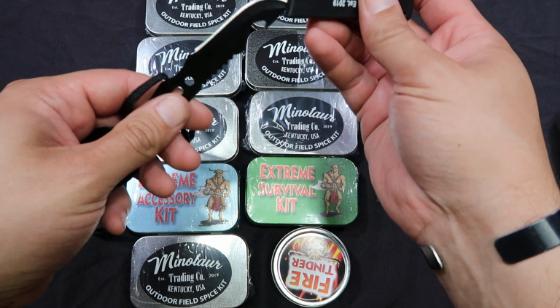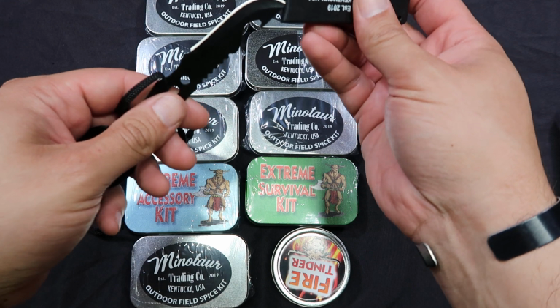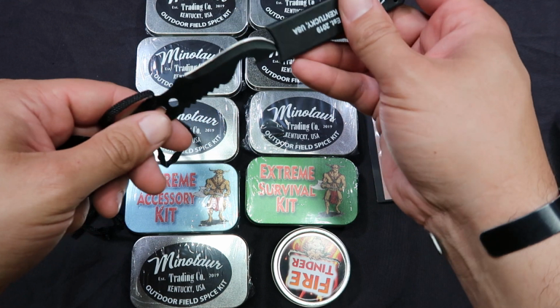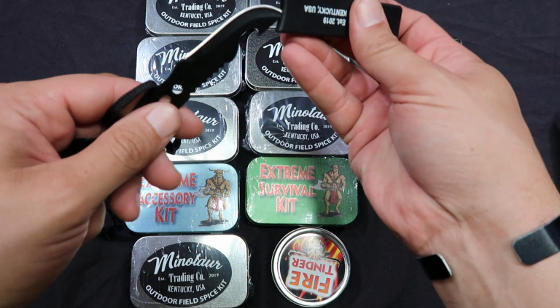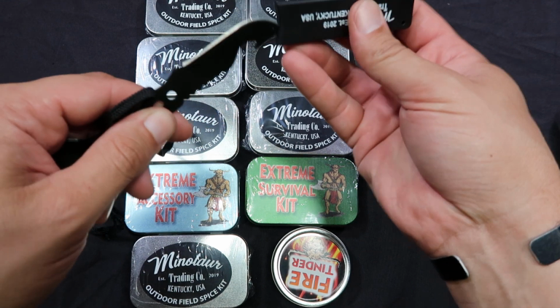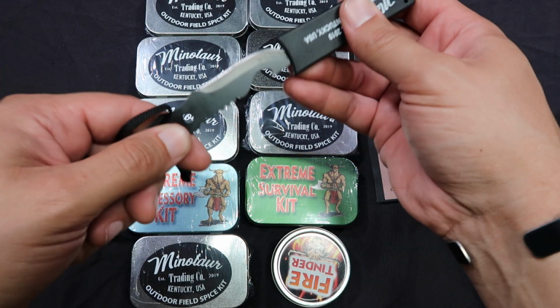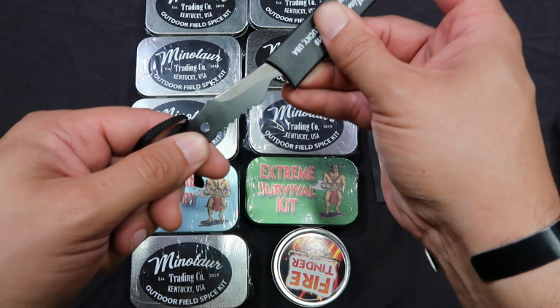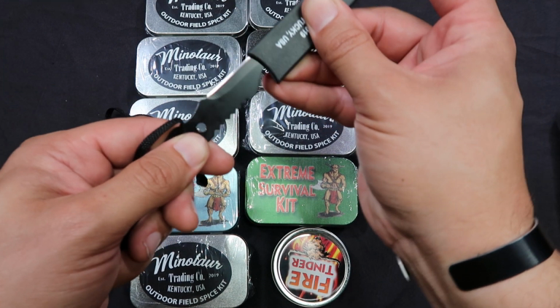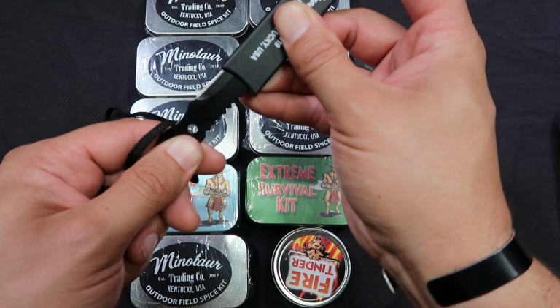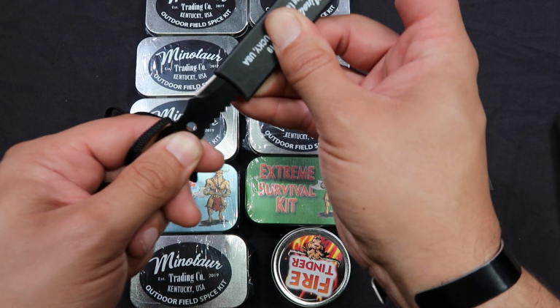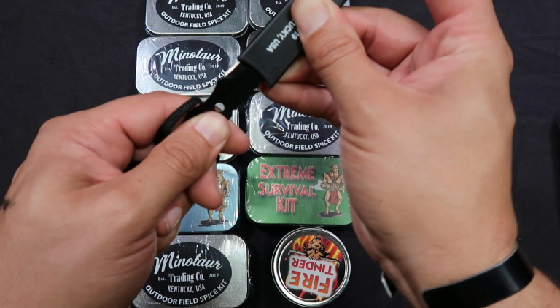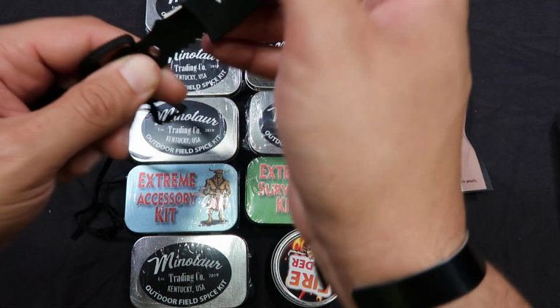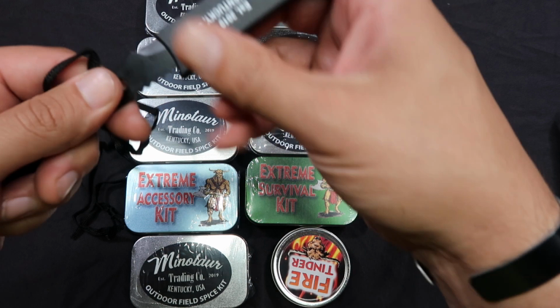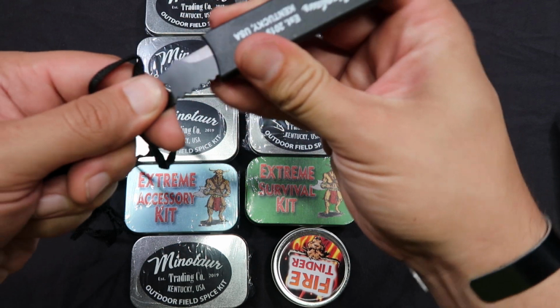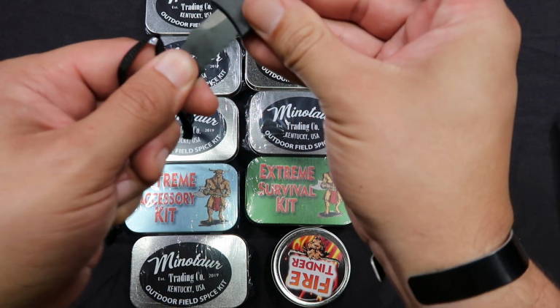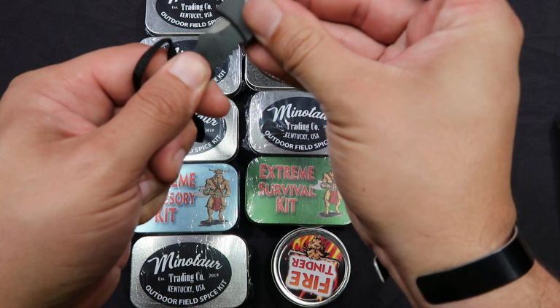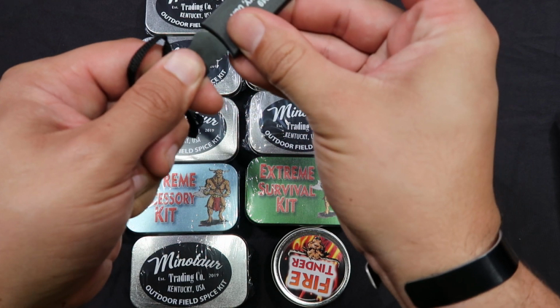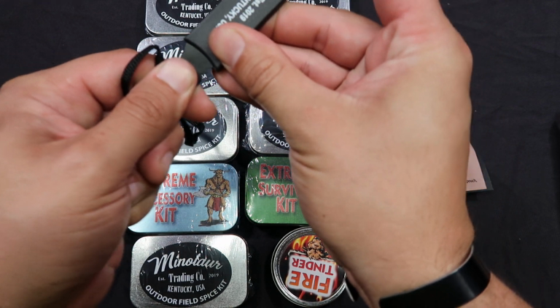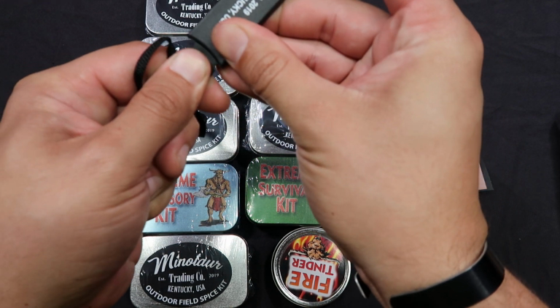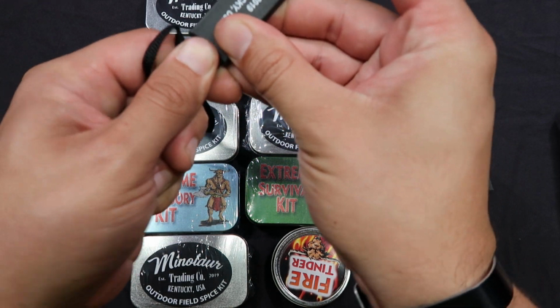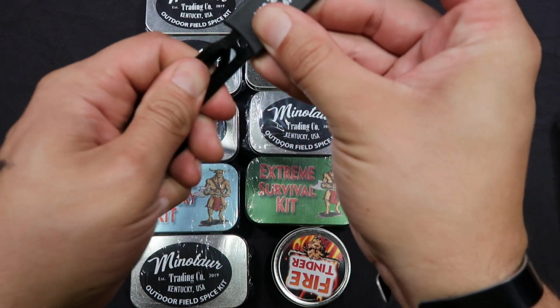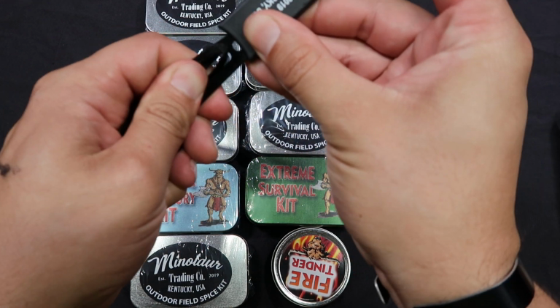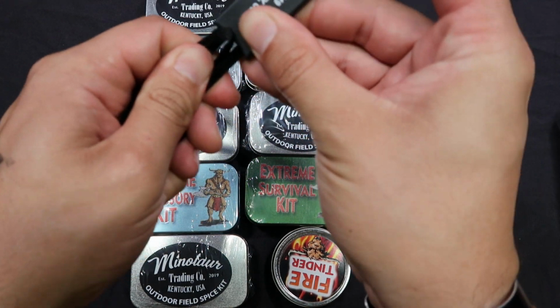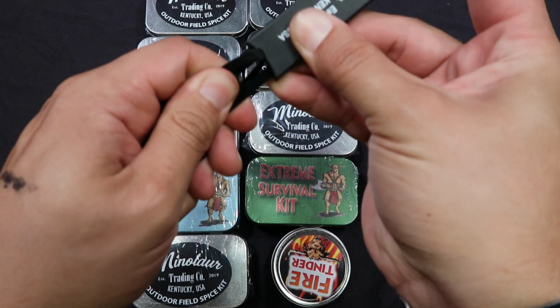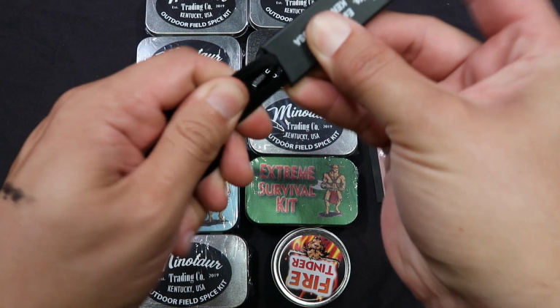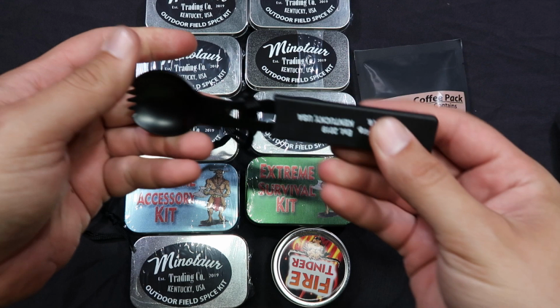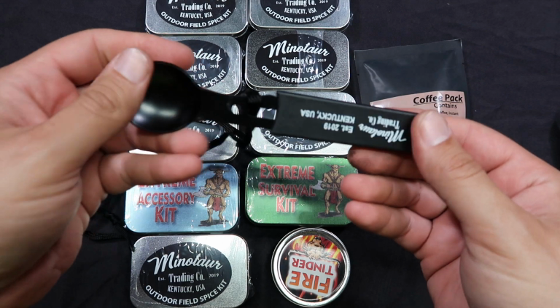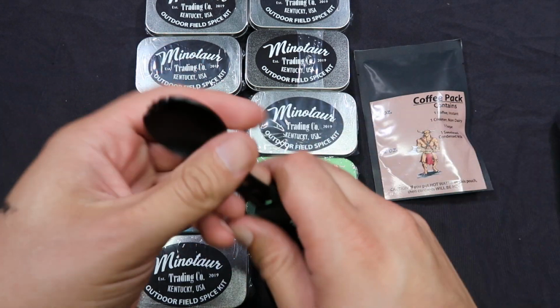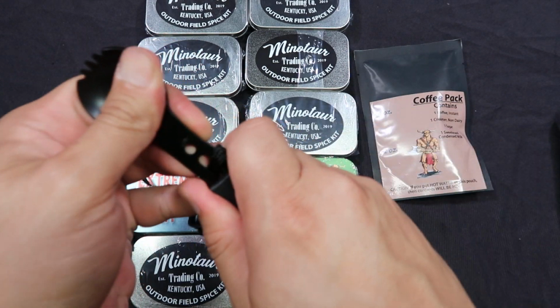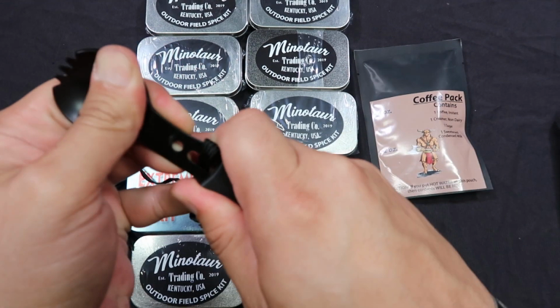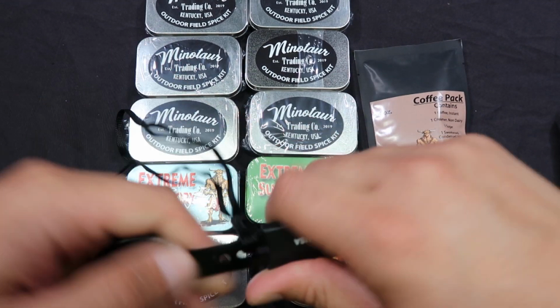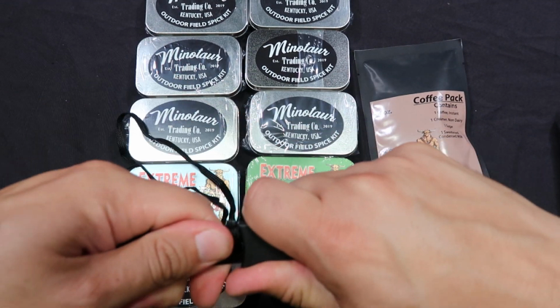So all in all, this is one of the coolest things I've gotten out of a ration, to be quite honest with you. I like this. This thing's pretty nifty — all in a nice little case here.